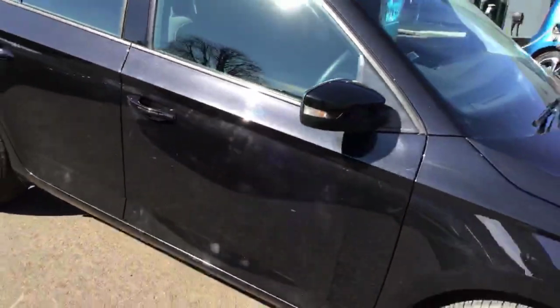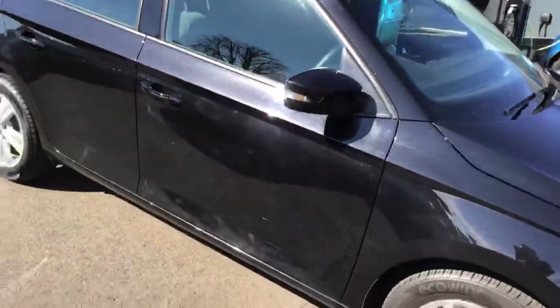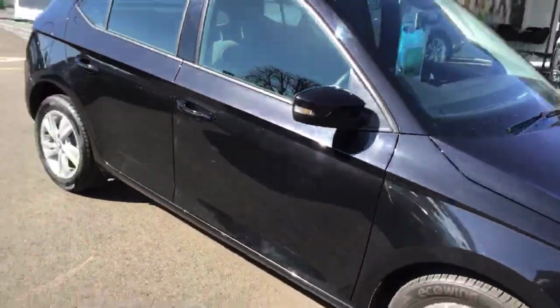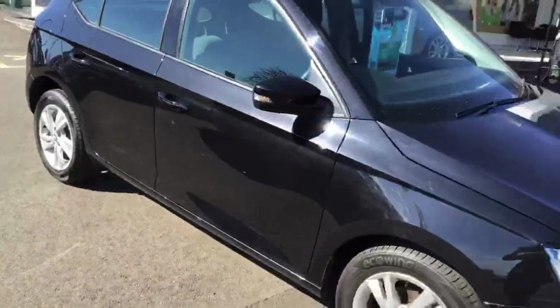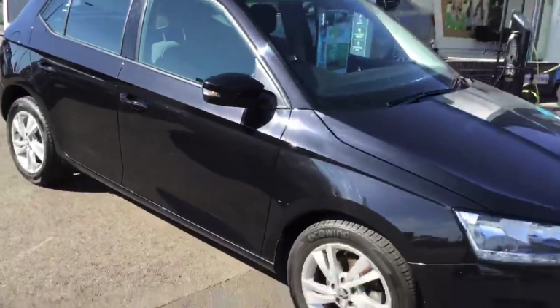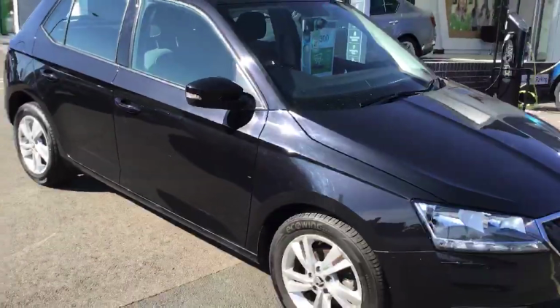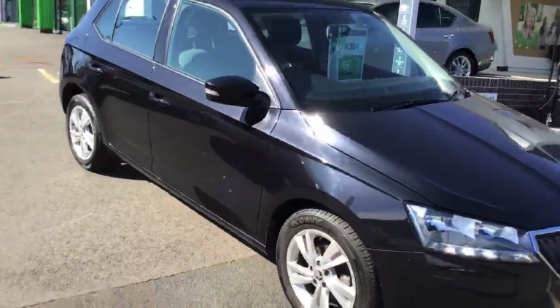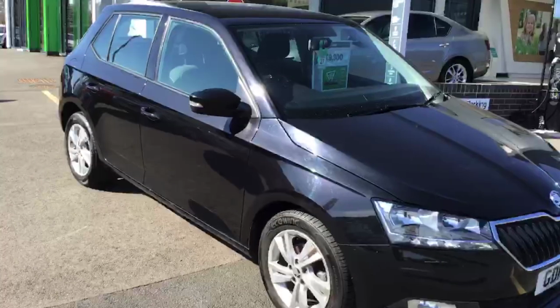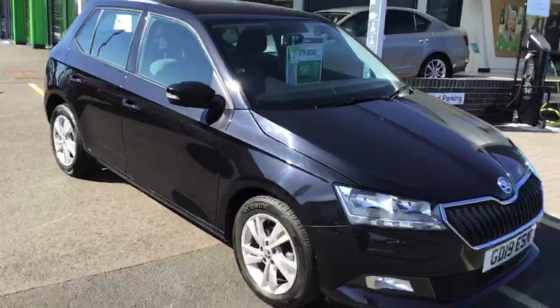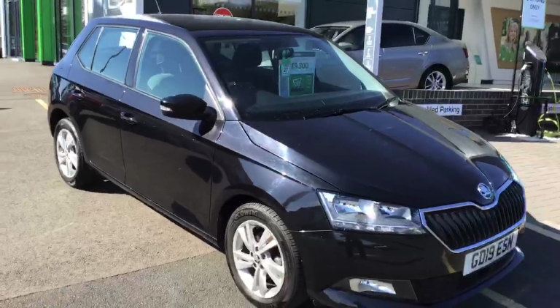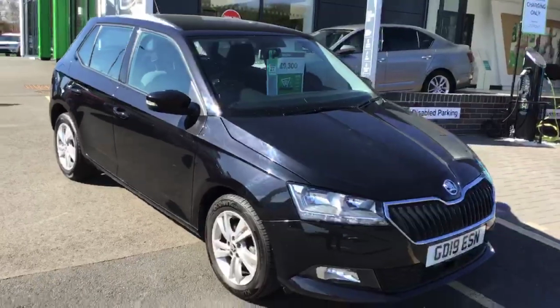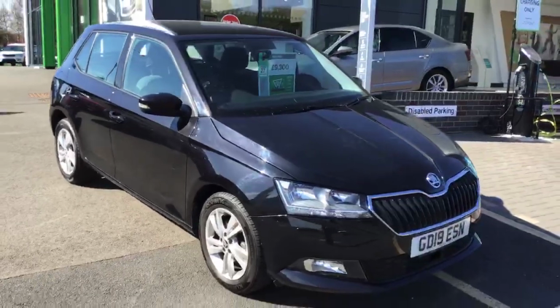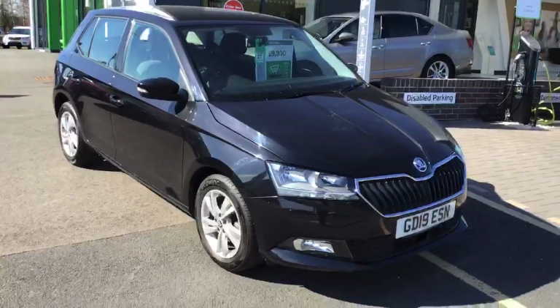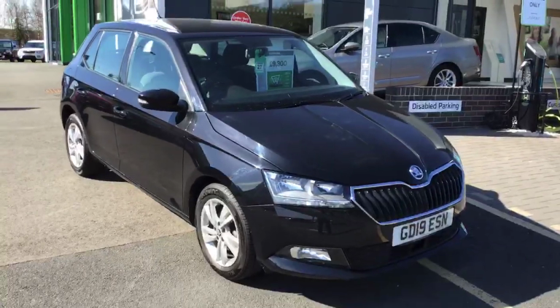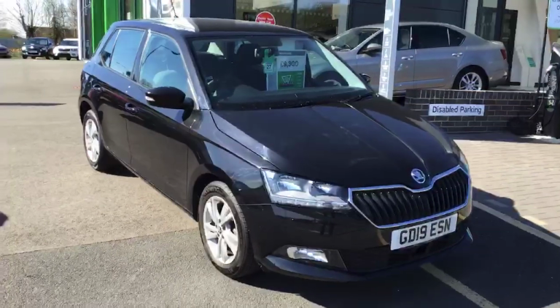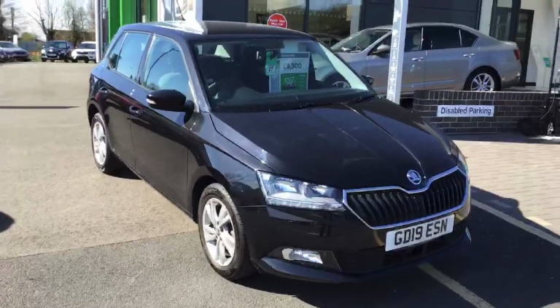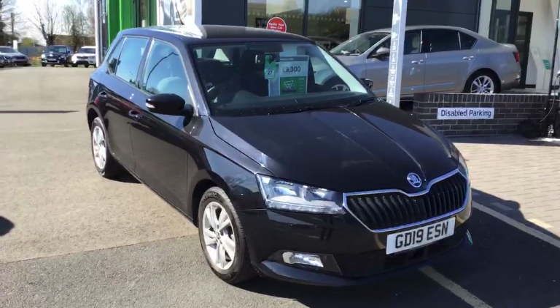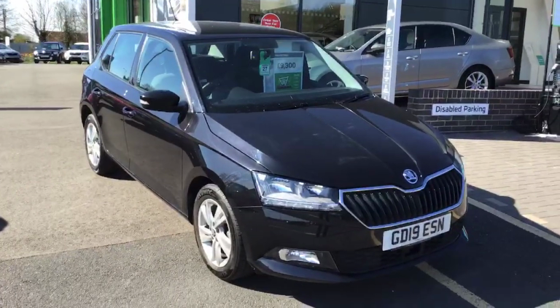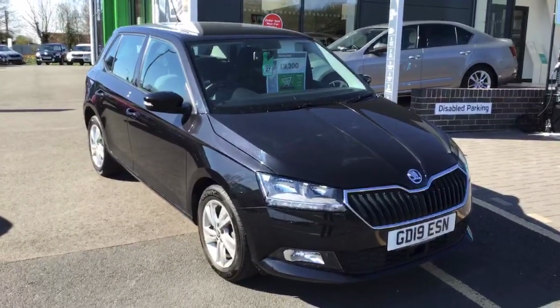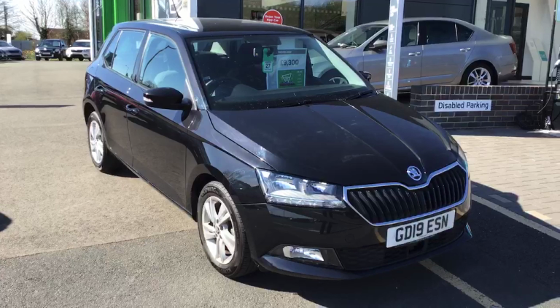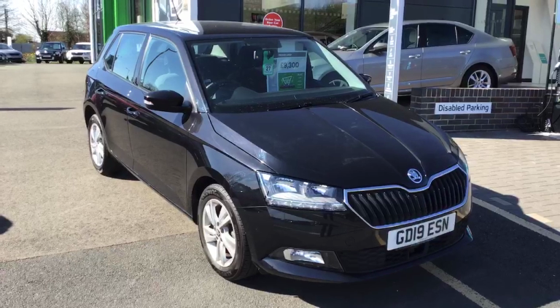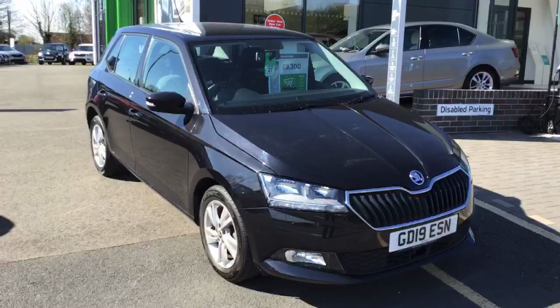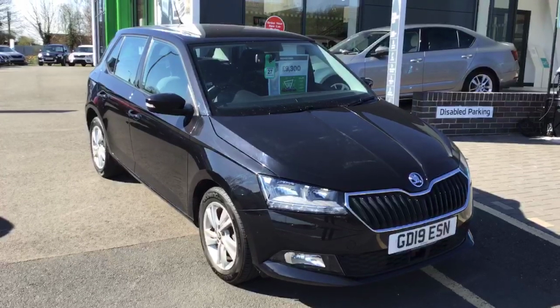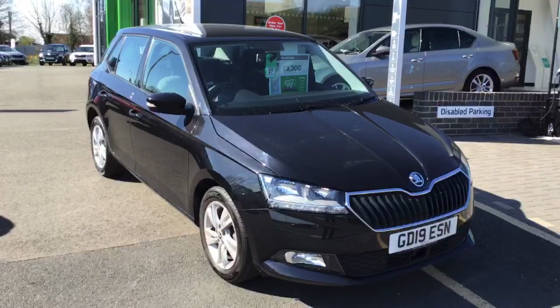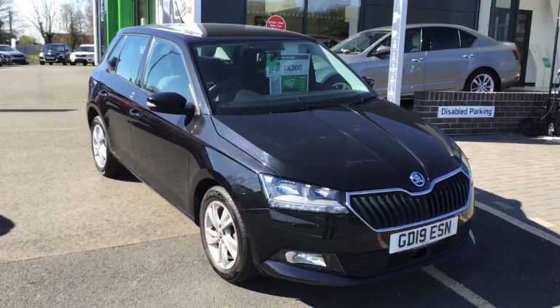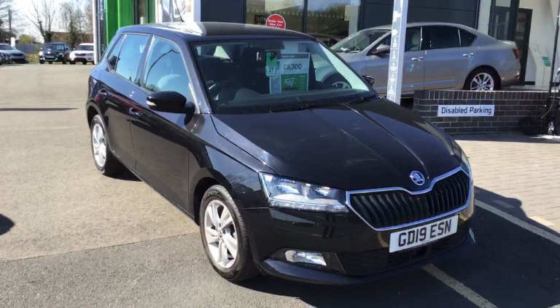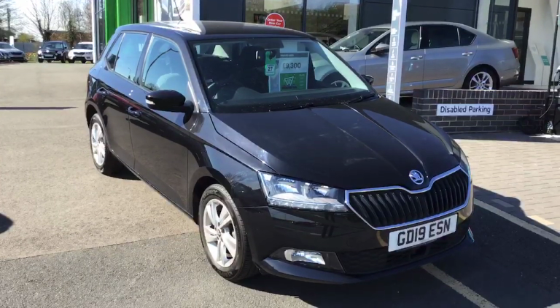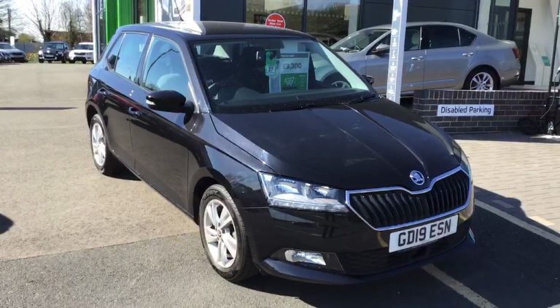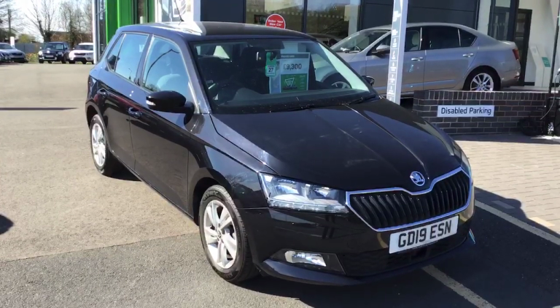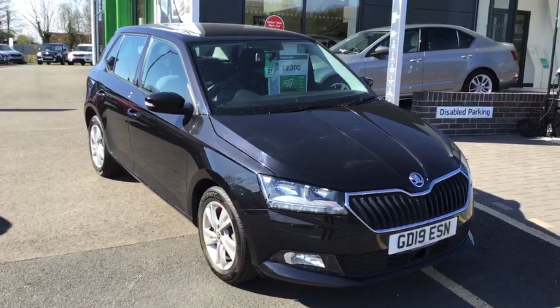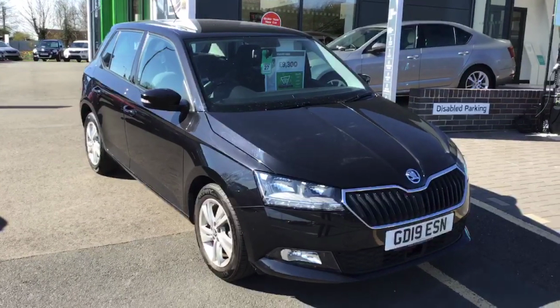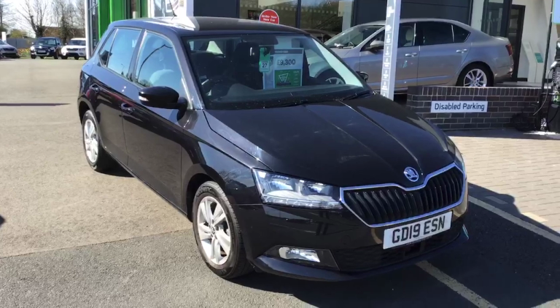I hope you enjoyed this short video. If you're interested in the vehicle and you'd like to book a test drive, don't hesitate to give me a call. I'm Cheryl and it's 01905 830361. See you soon!